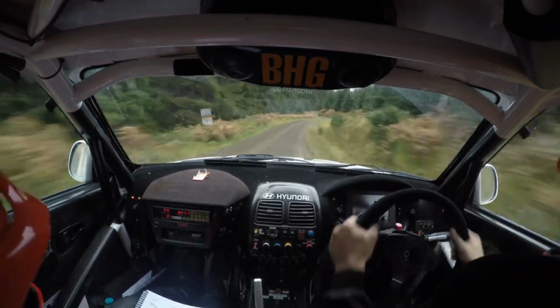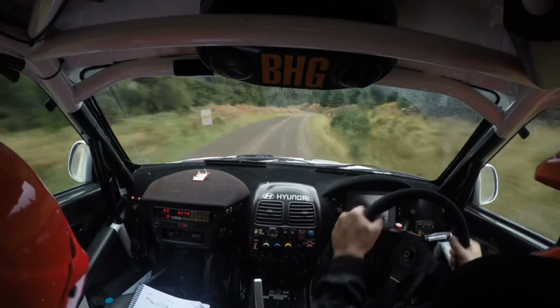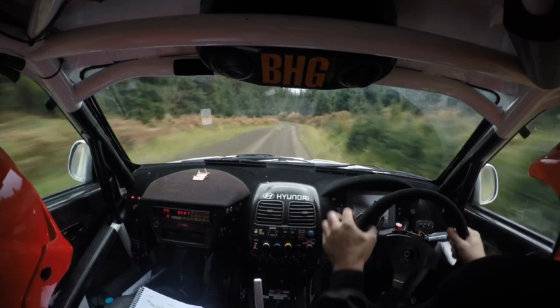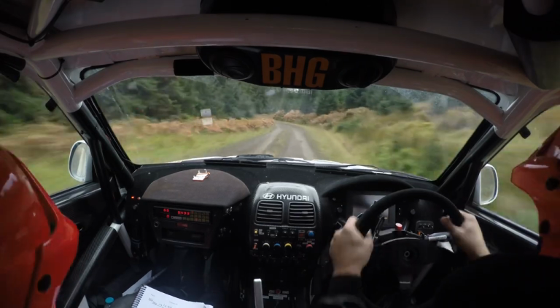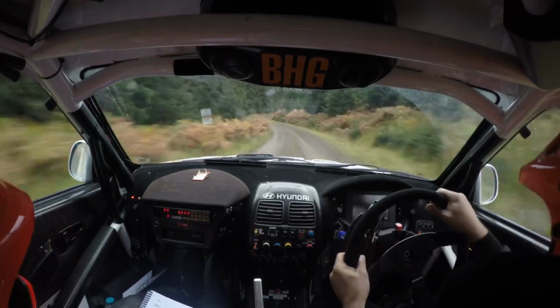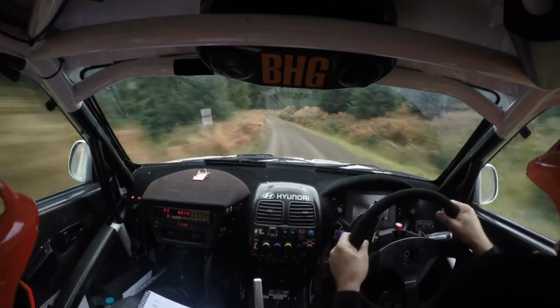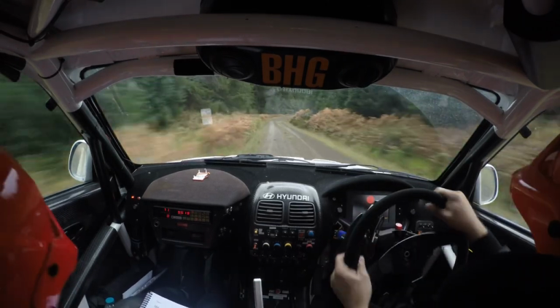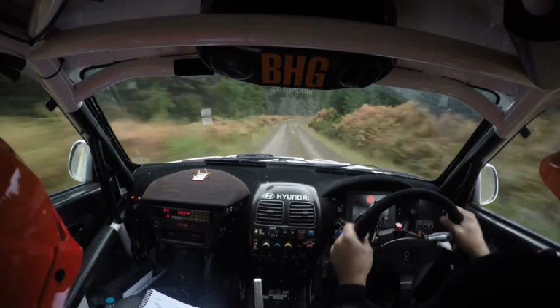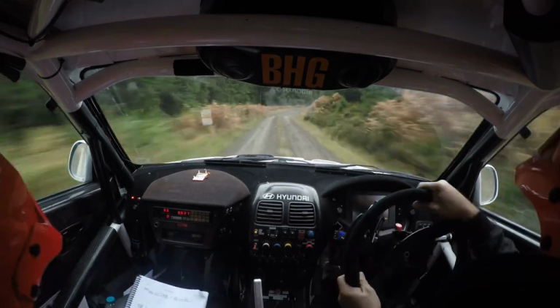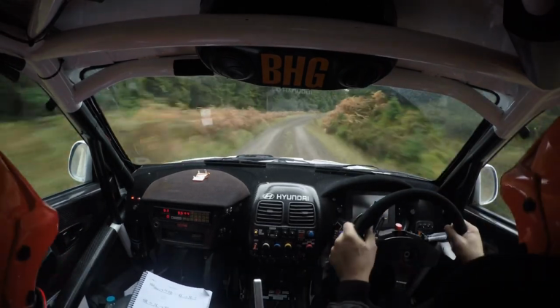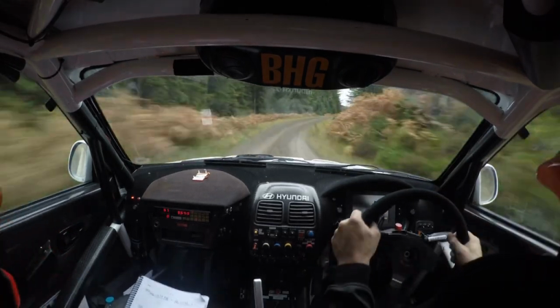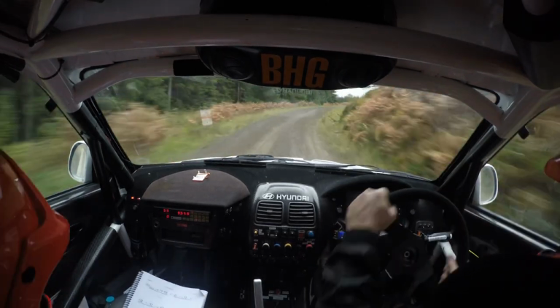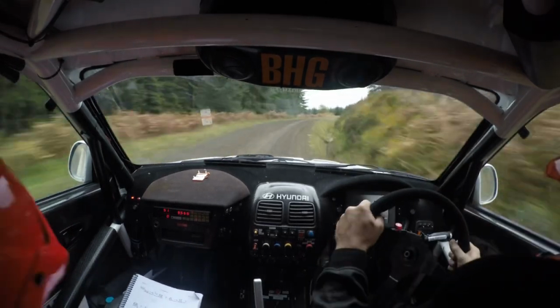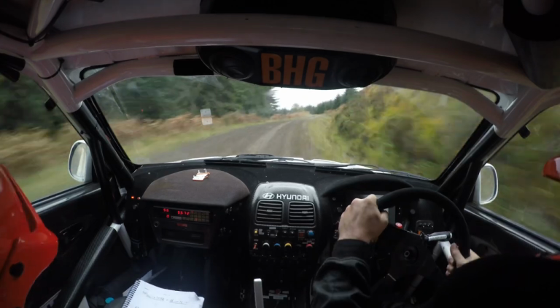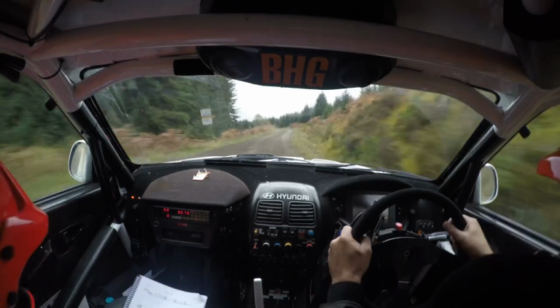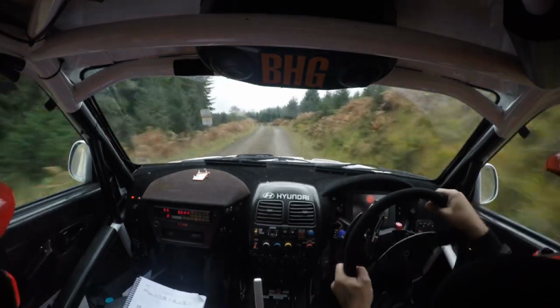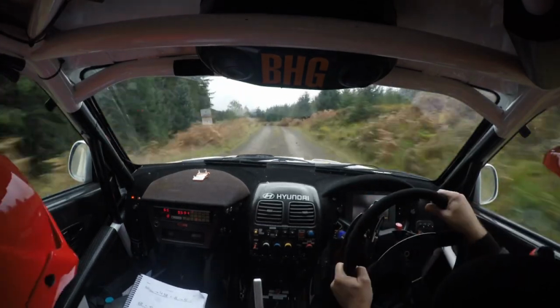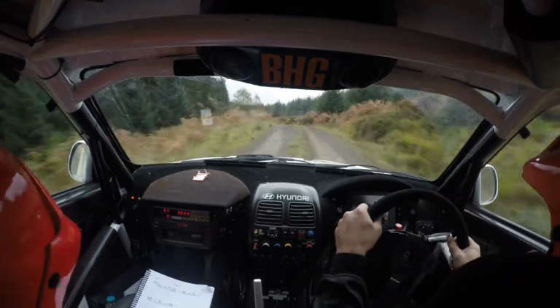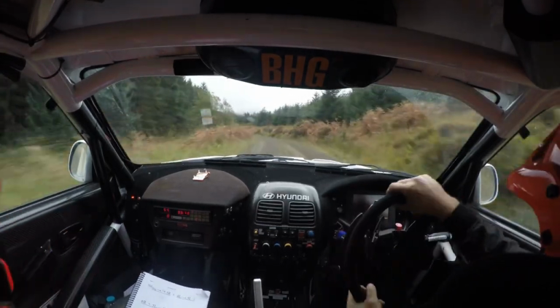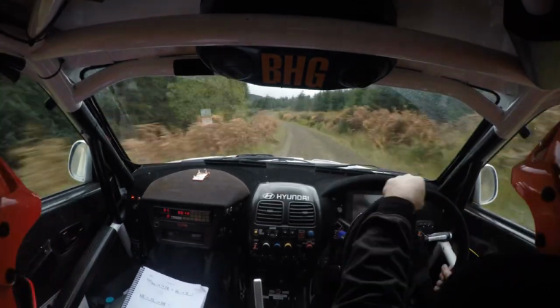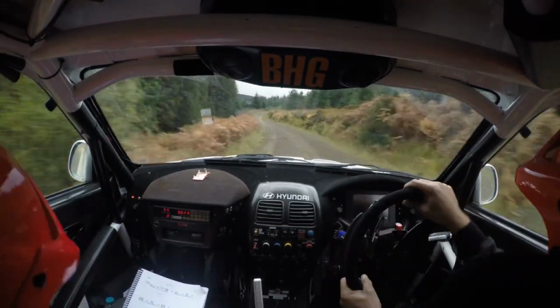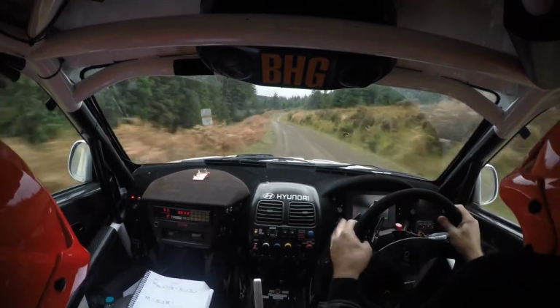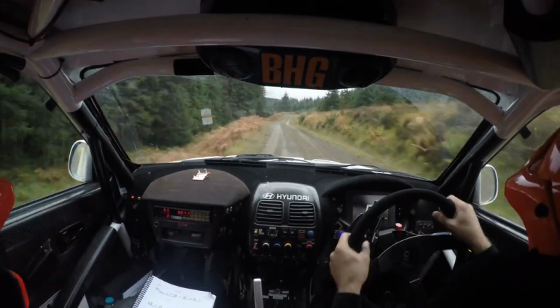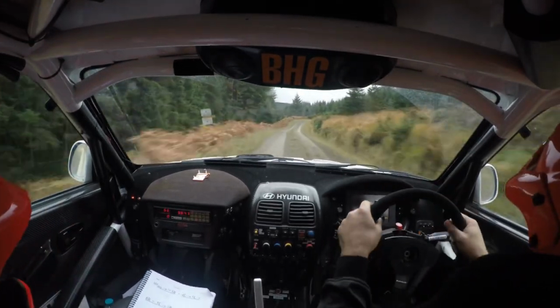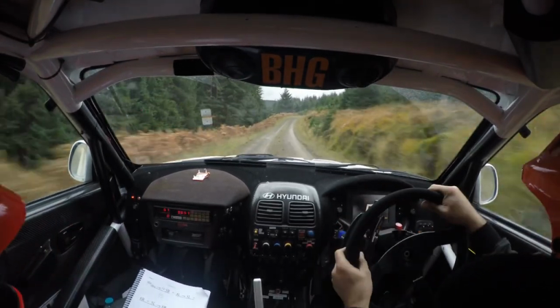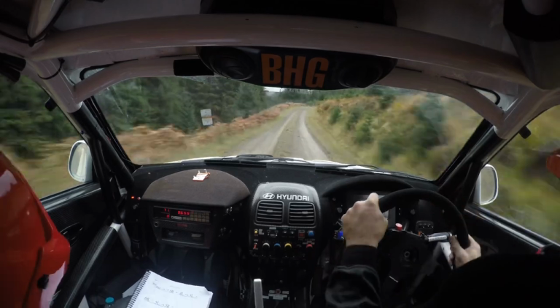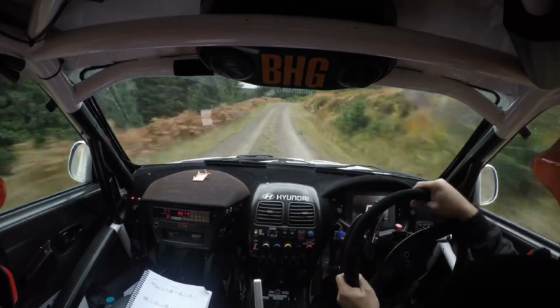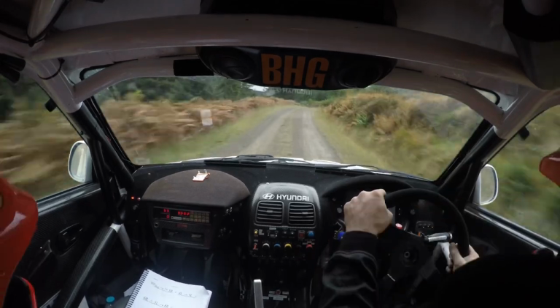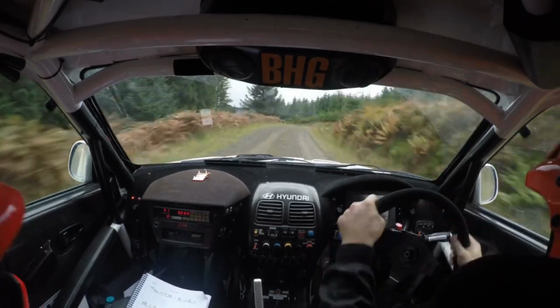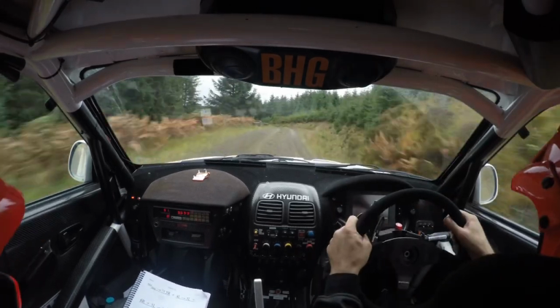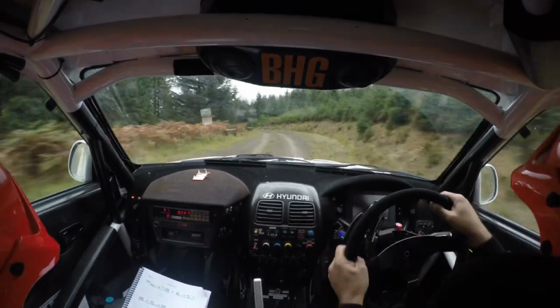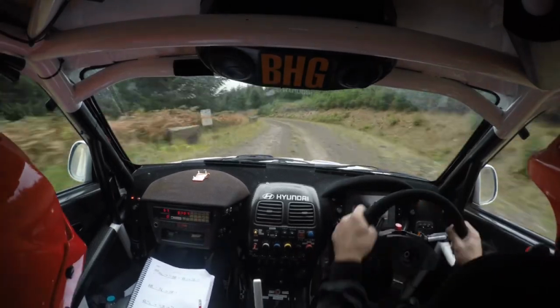Into two left, 60, four right up, and two left over crest jump, don't cut, 60, two right over crest, cut into five left, don't cut.